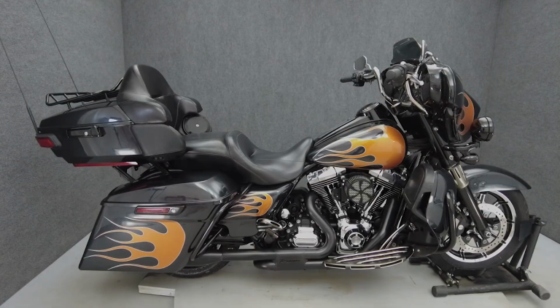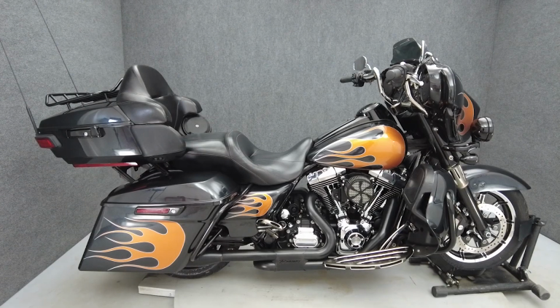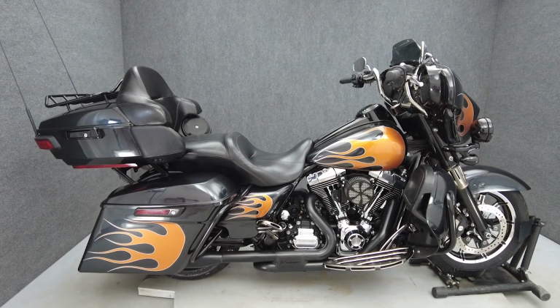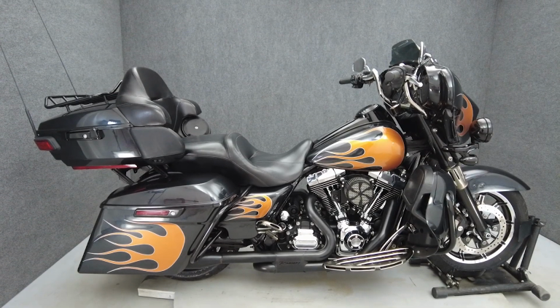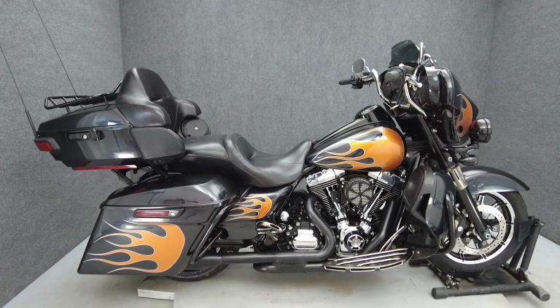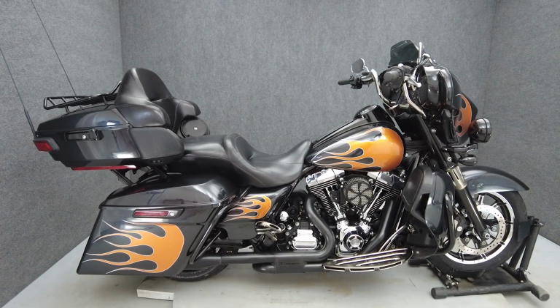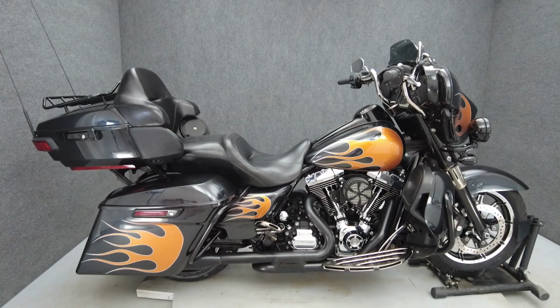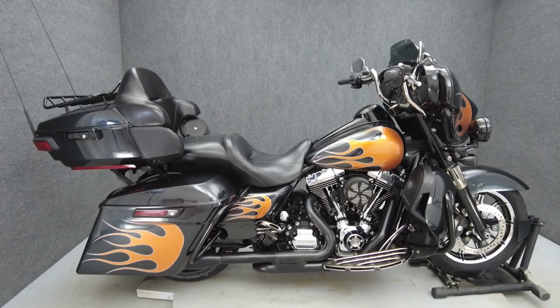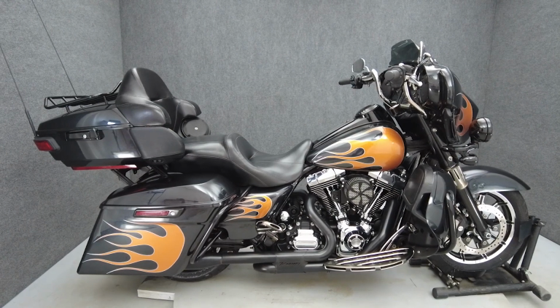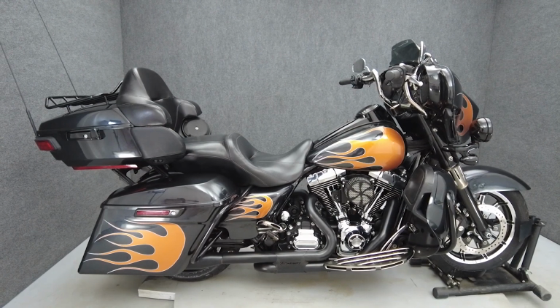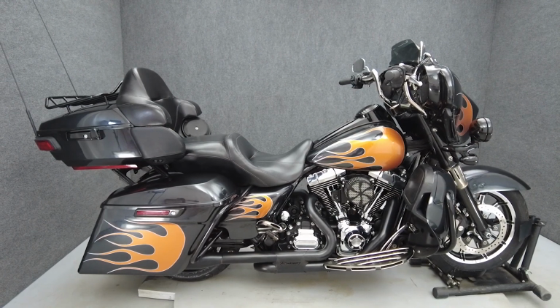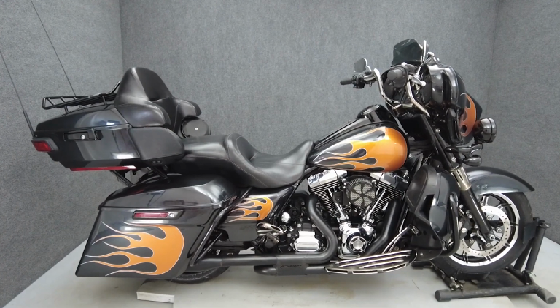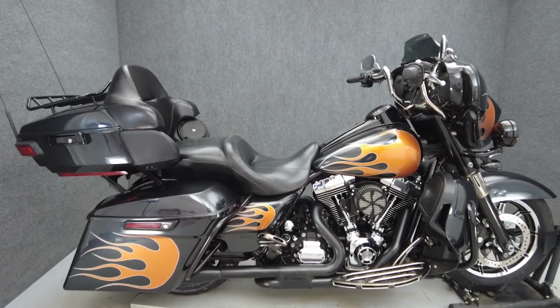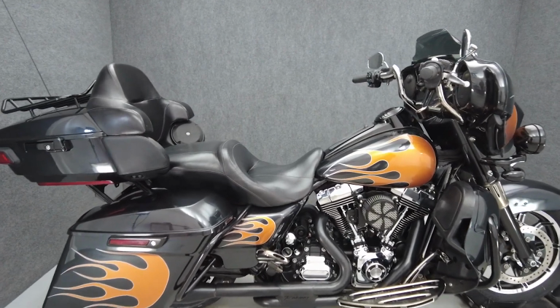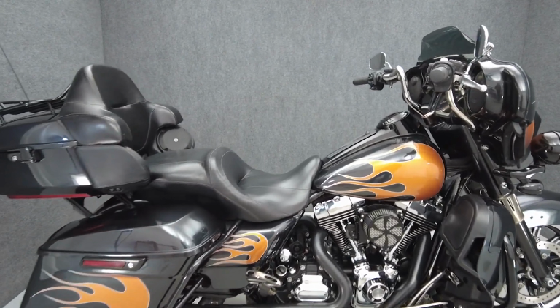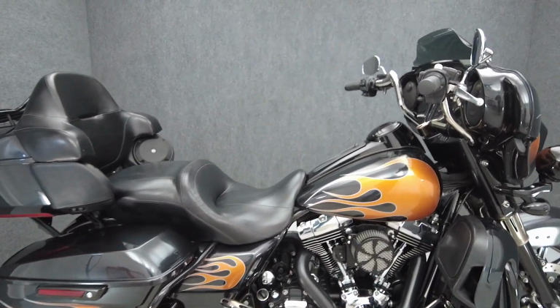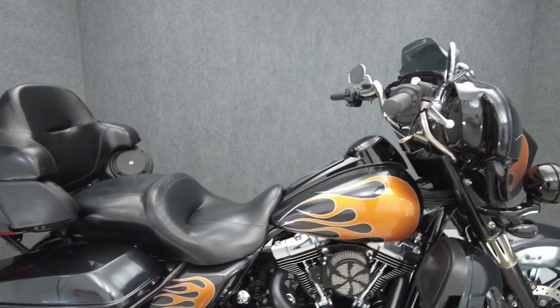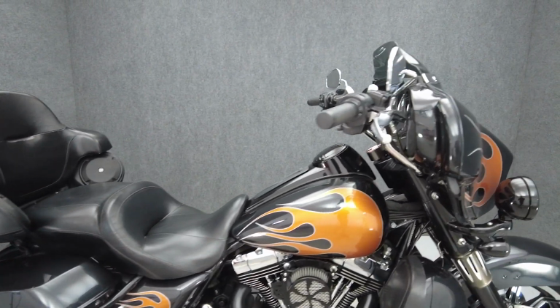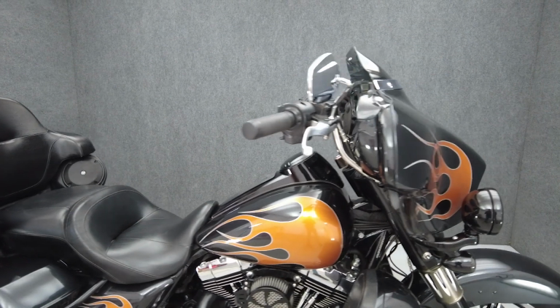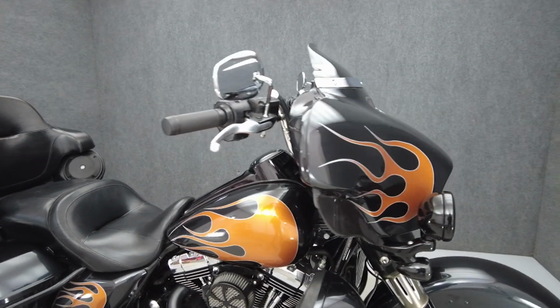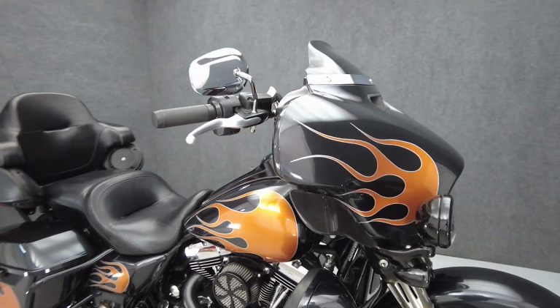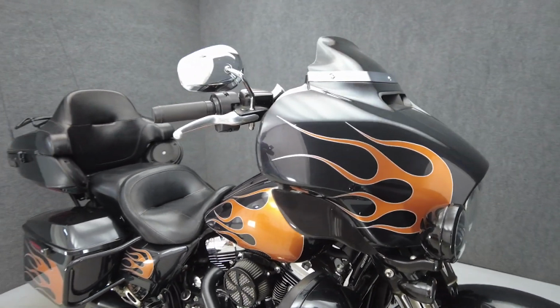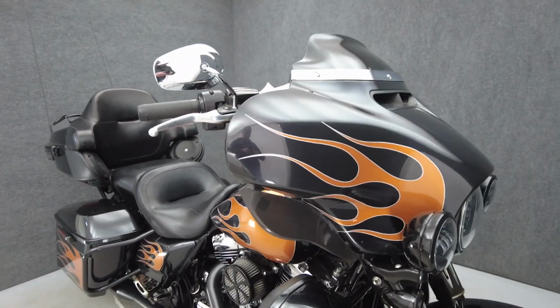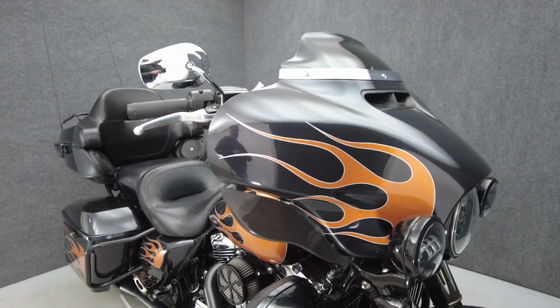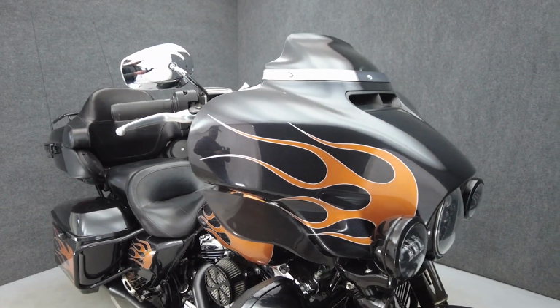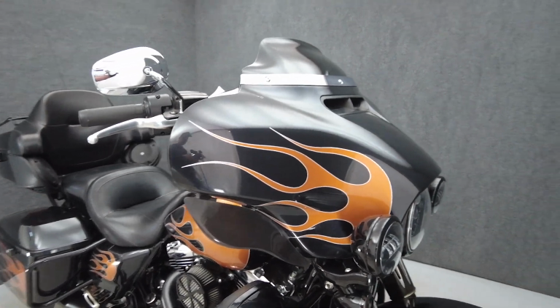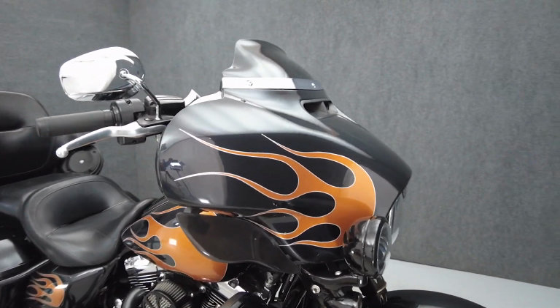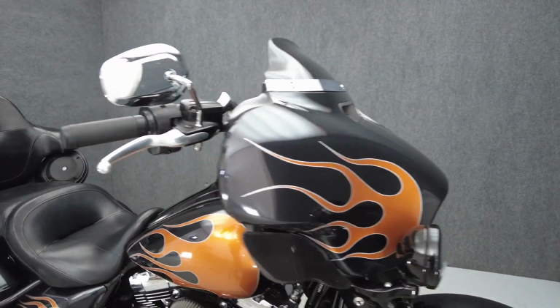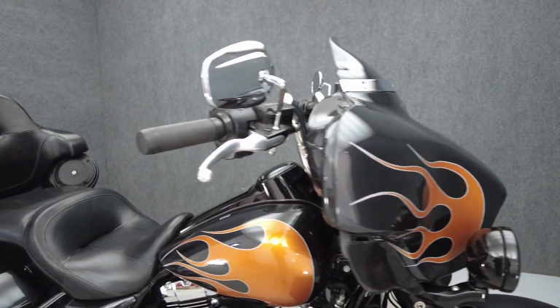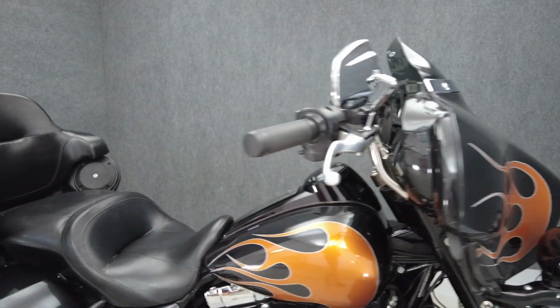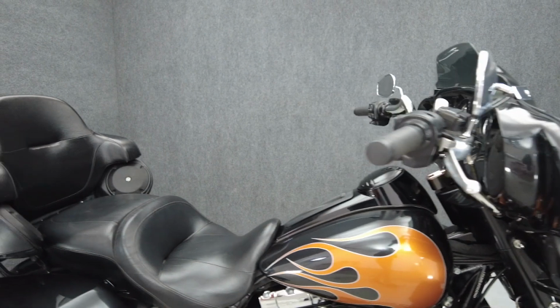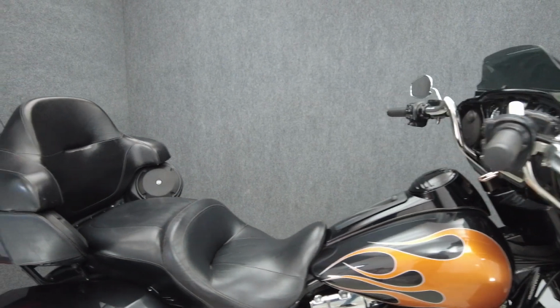Hi everyone, this is Max from National Powersports. This 2014 Harley-Davidson Electroglide Ultra Limited with 58,286 miles passes New York State inspection and runs well.